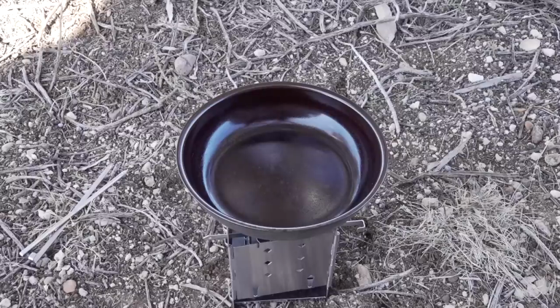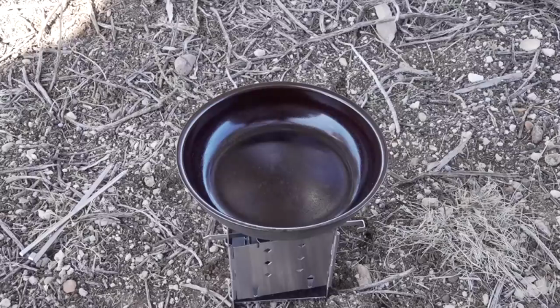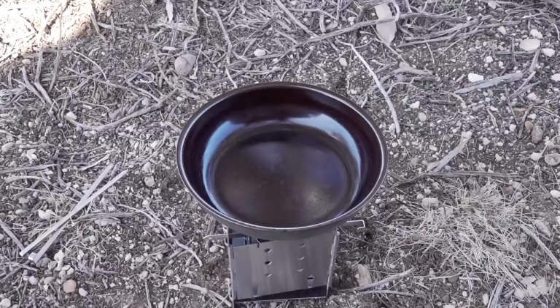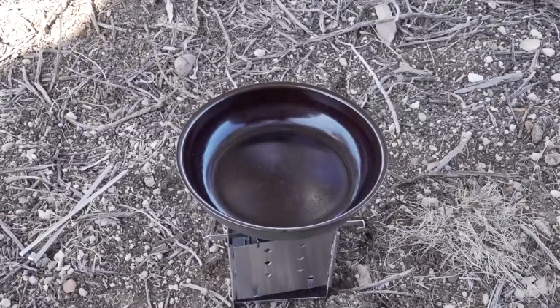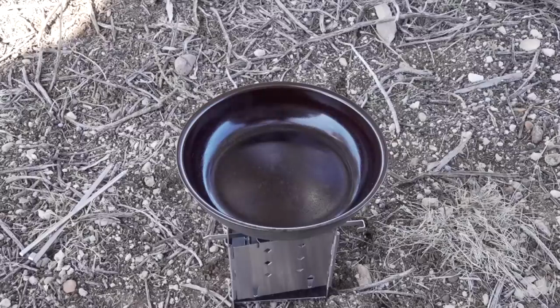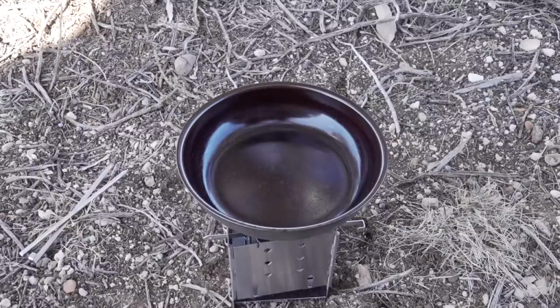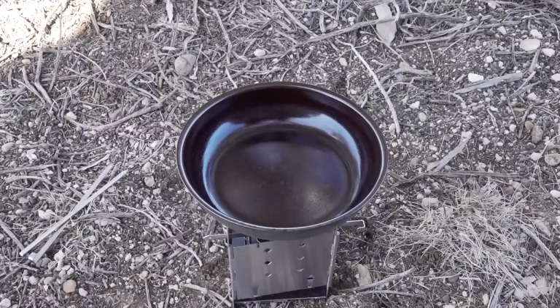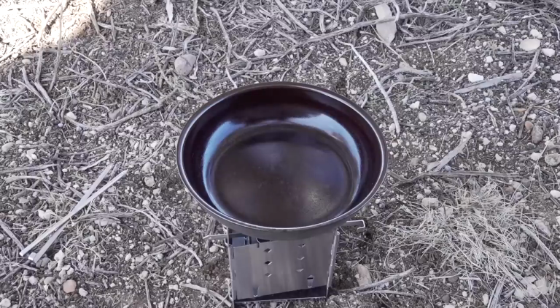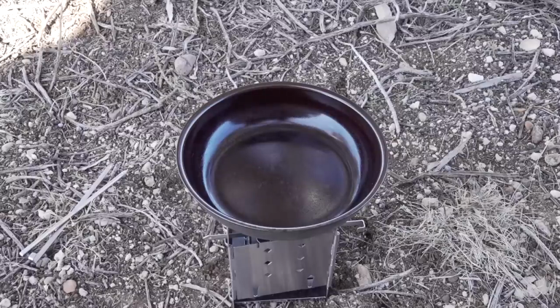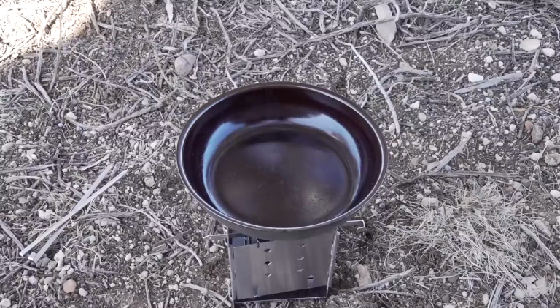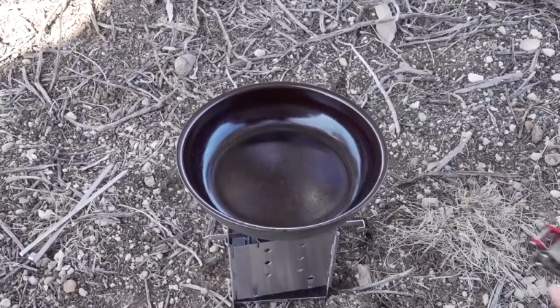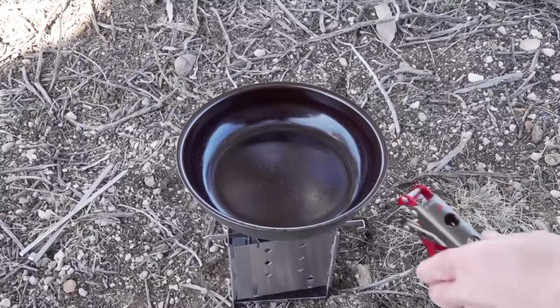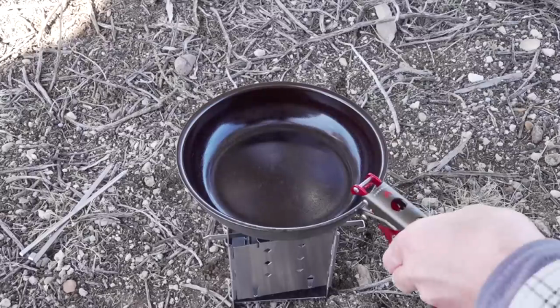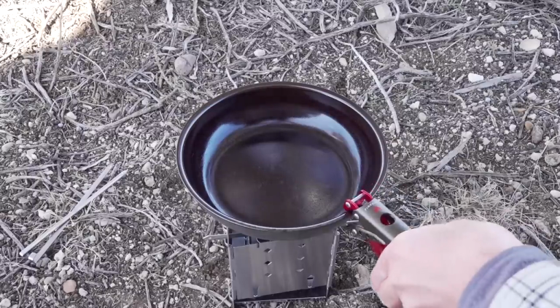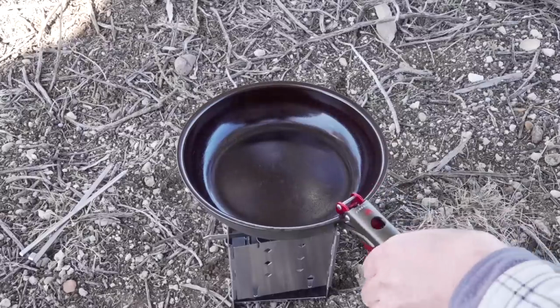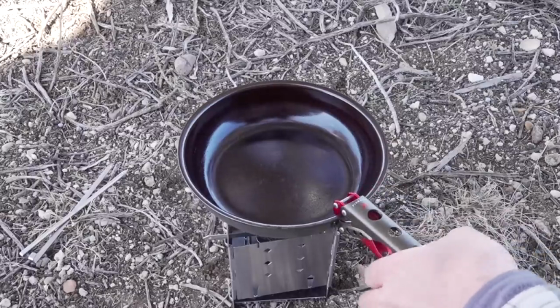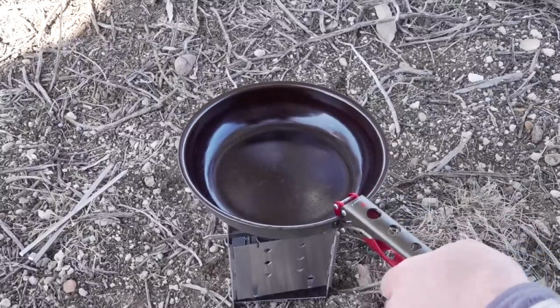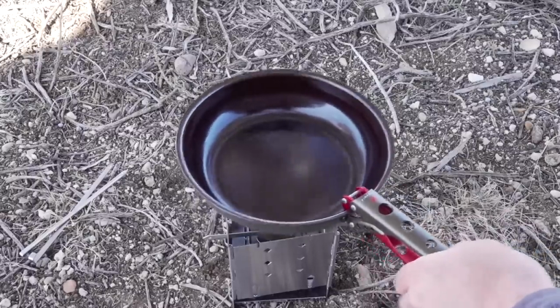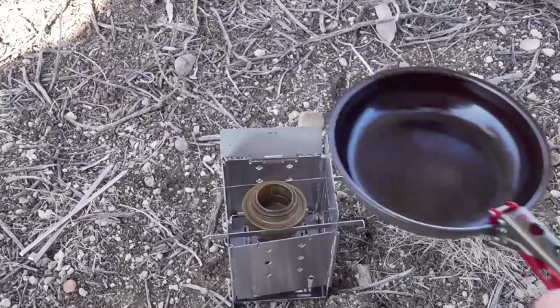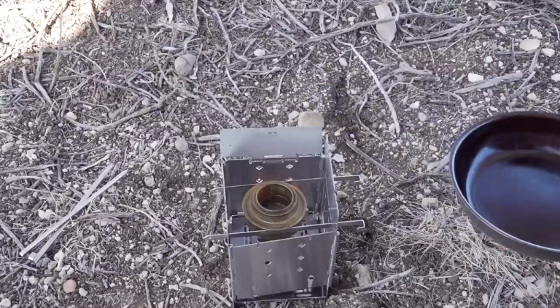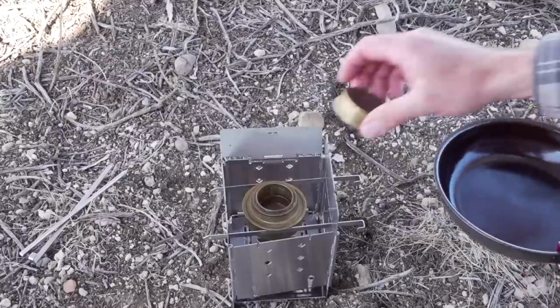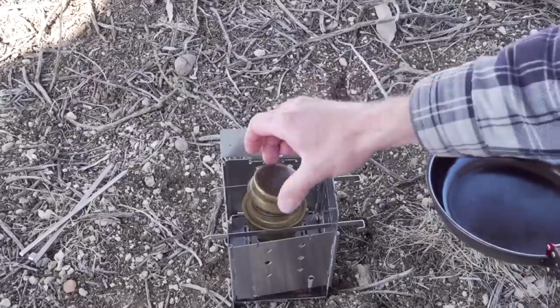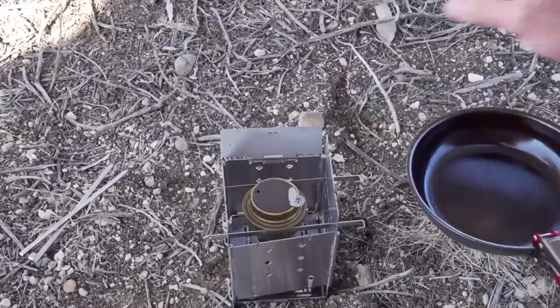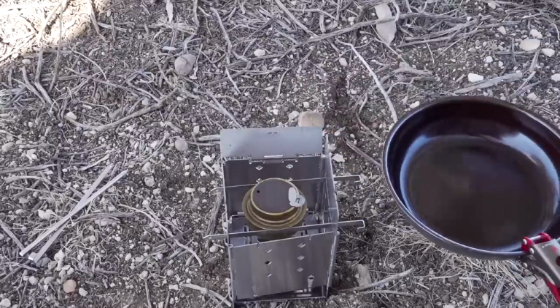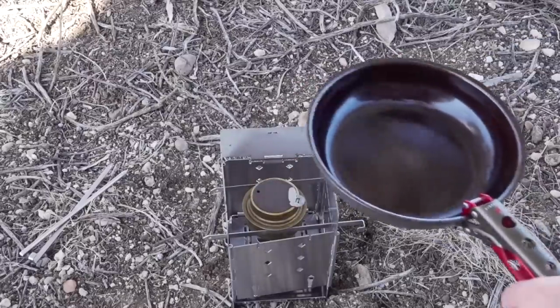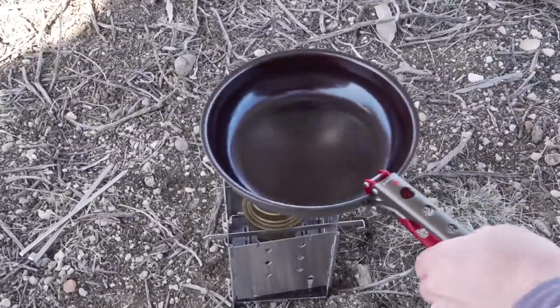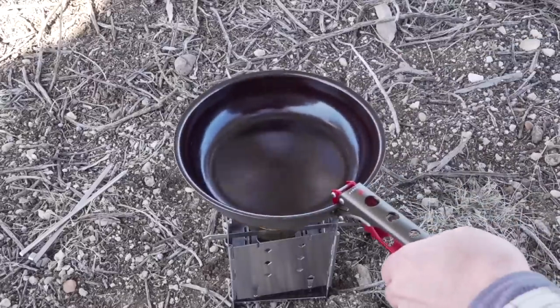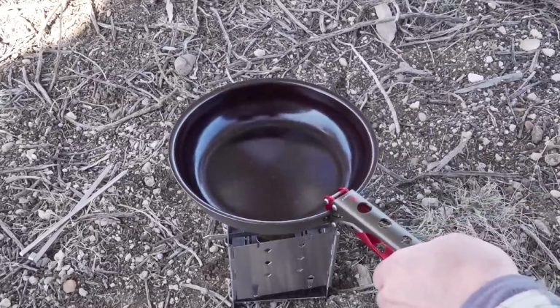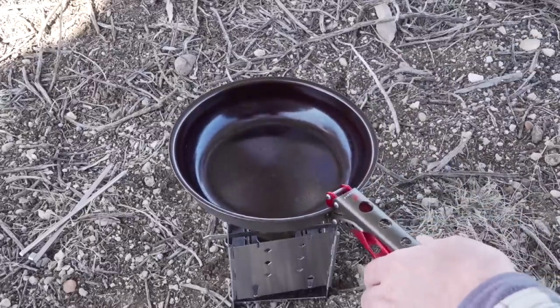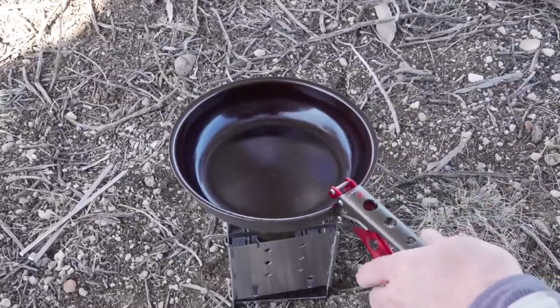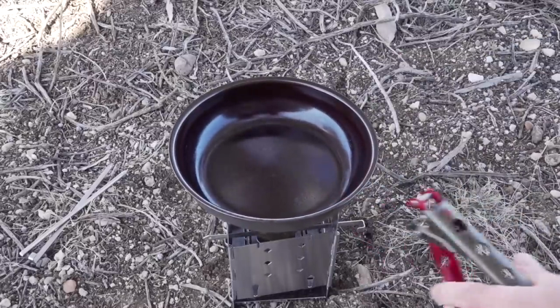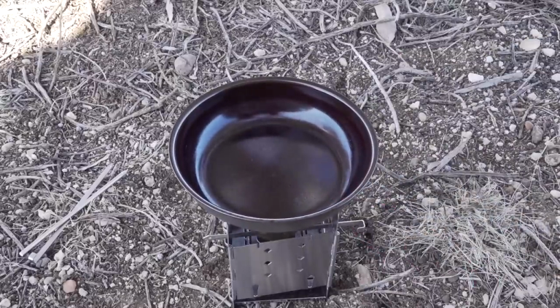My pan's starting to smoke a little bit. So I'll go ahead and put out the alcohol burner, and then I'll just let it cool.